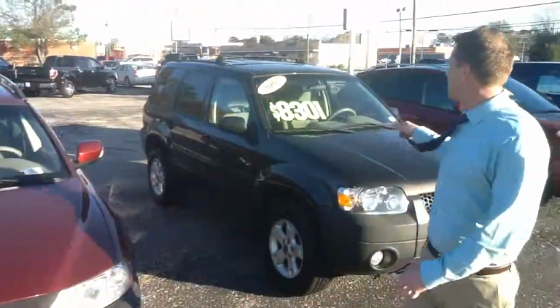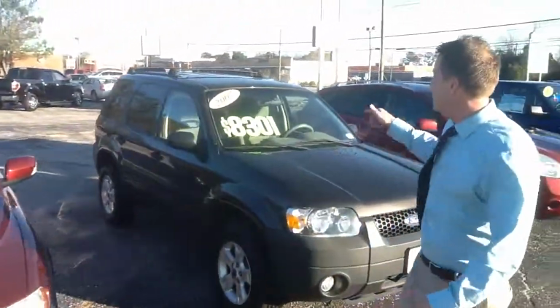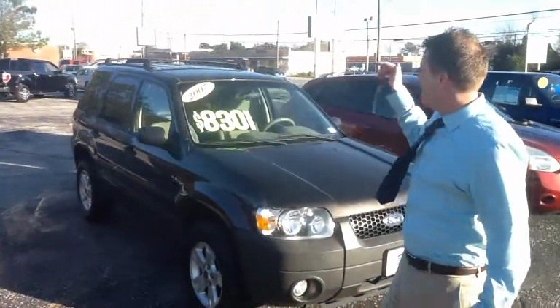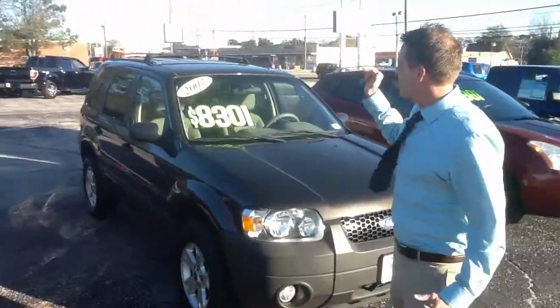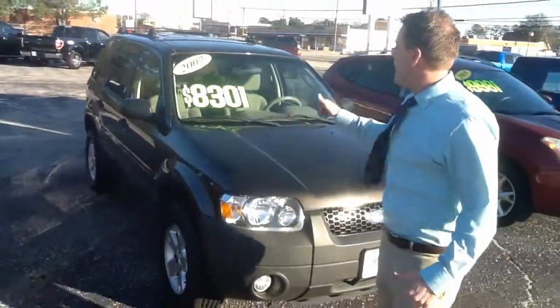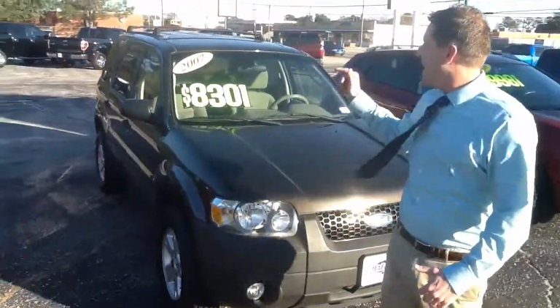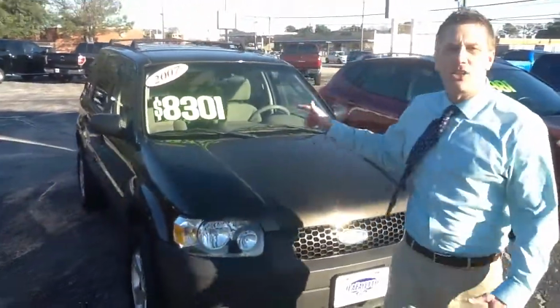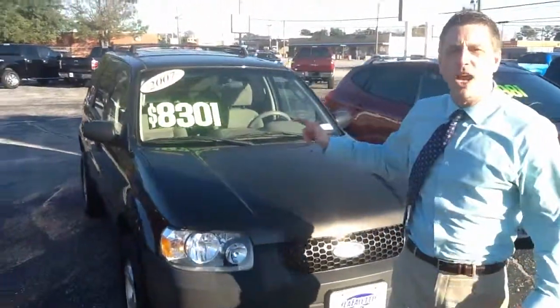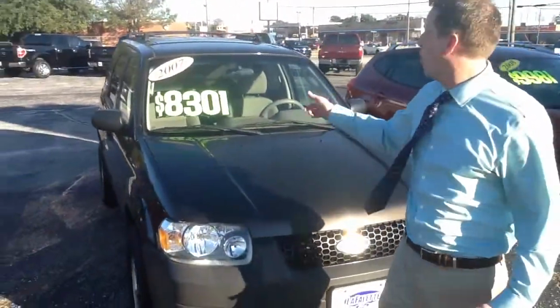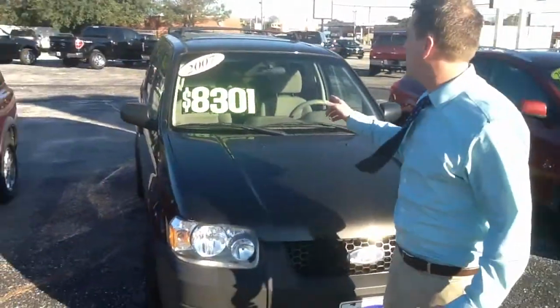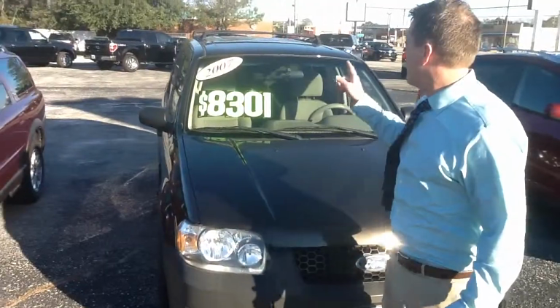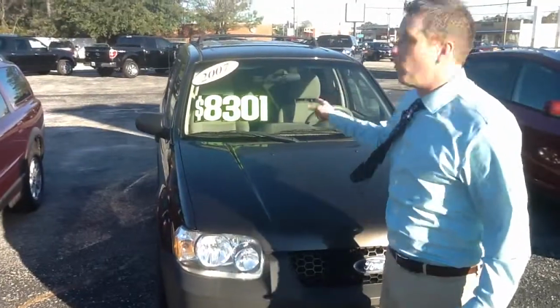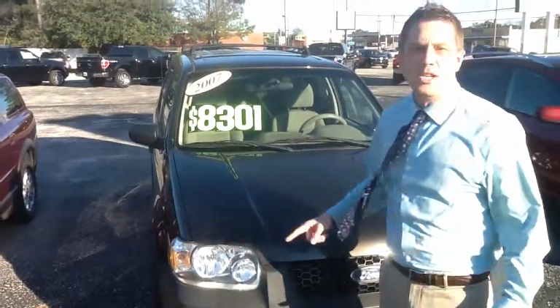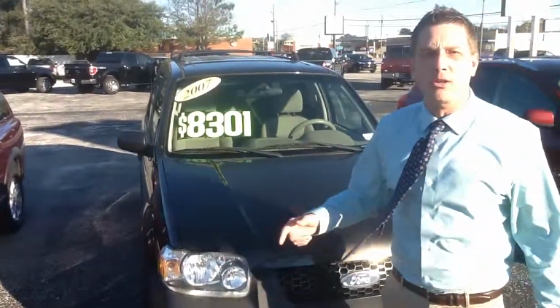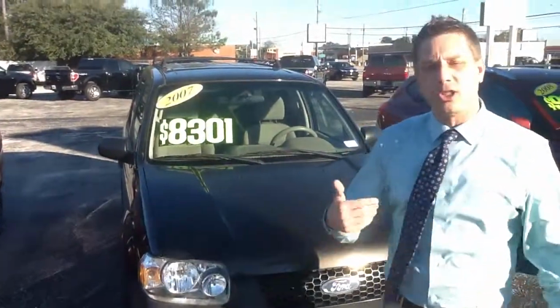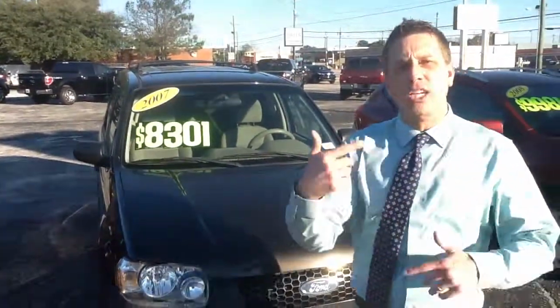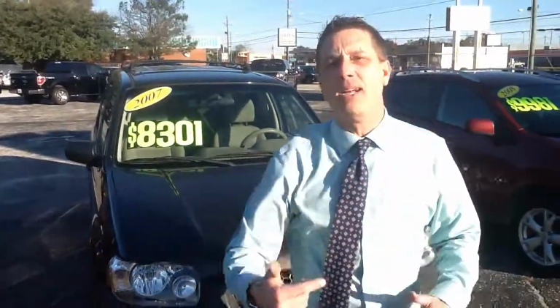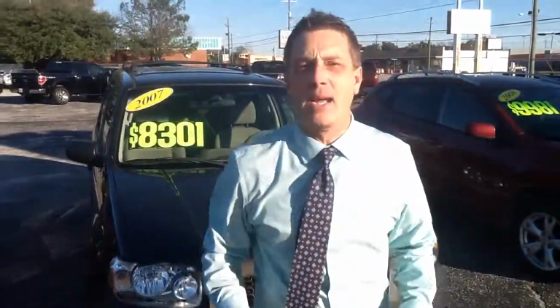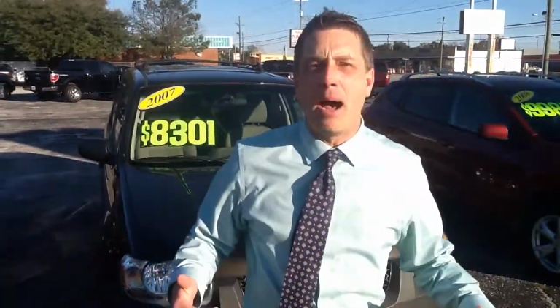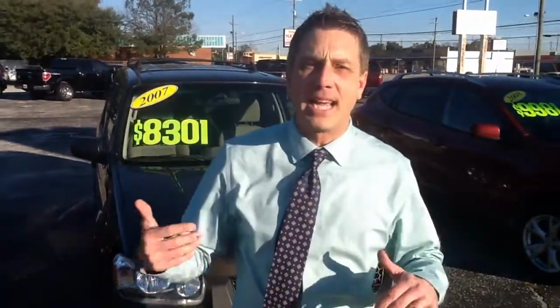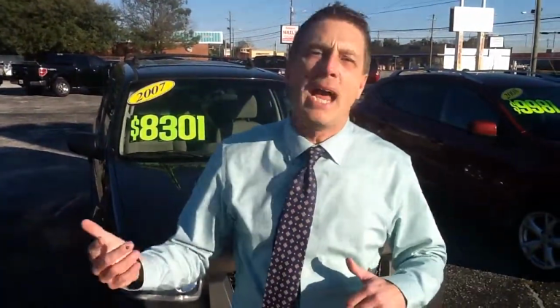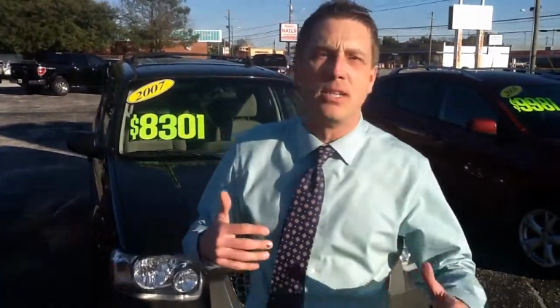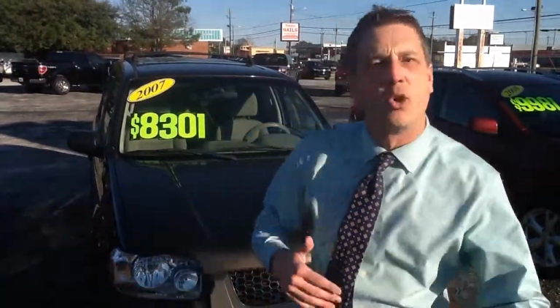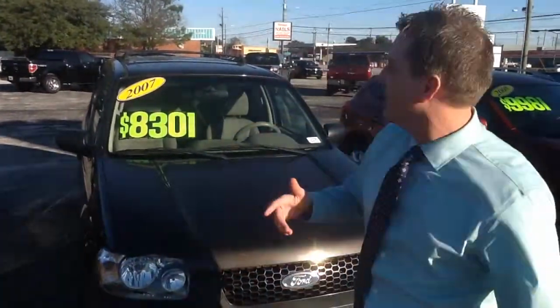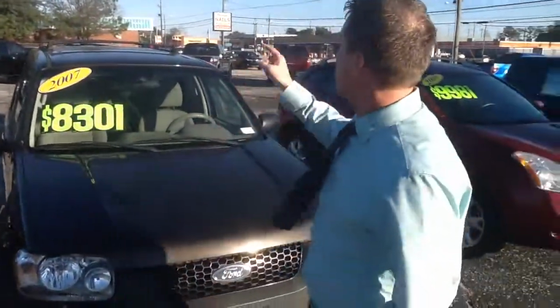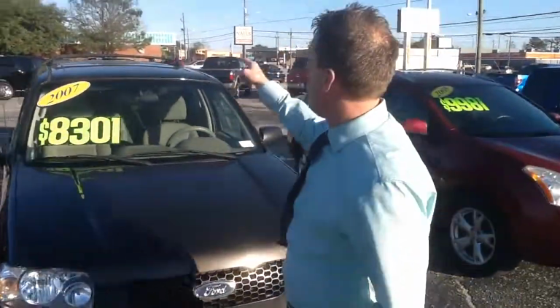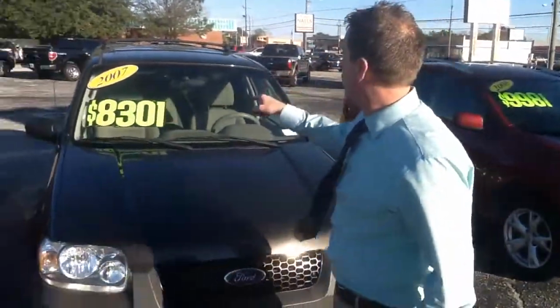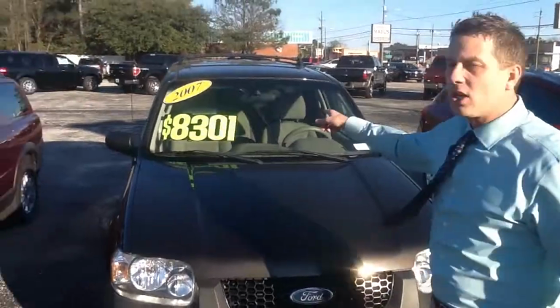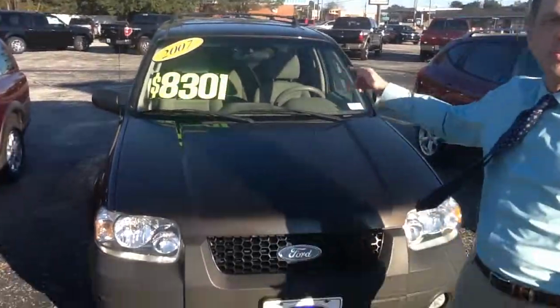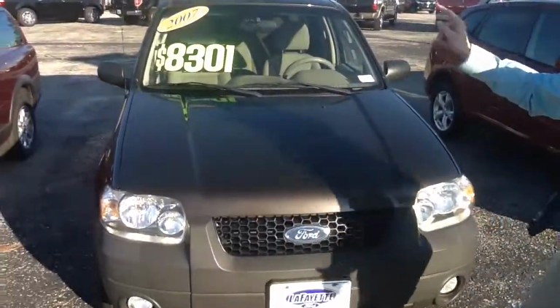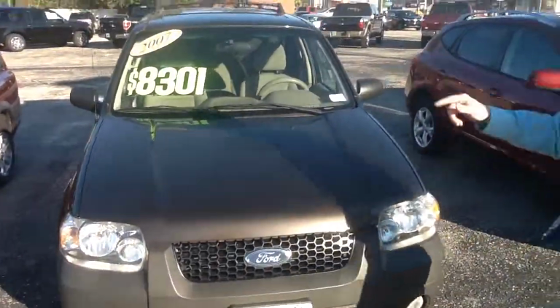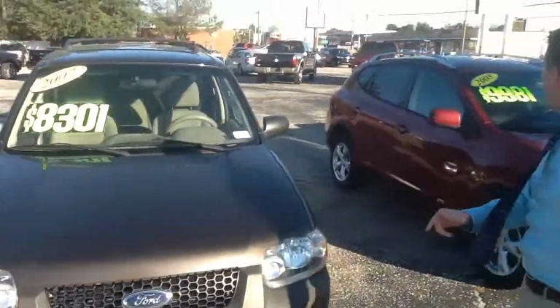2007 Escape, $8,301. That extra dollar is just so Jacob and I can buy a pack of nabs and a drink. Sunroof, cloth interior, local trade.